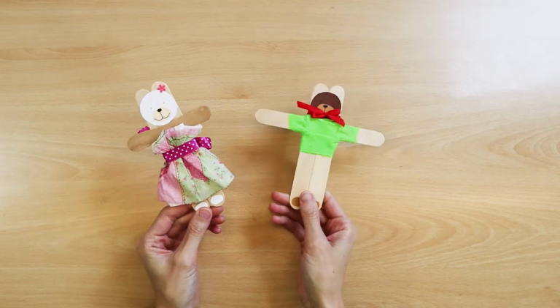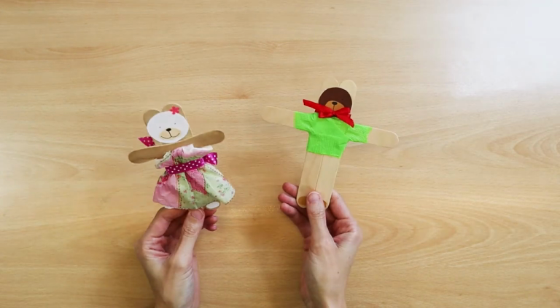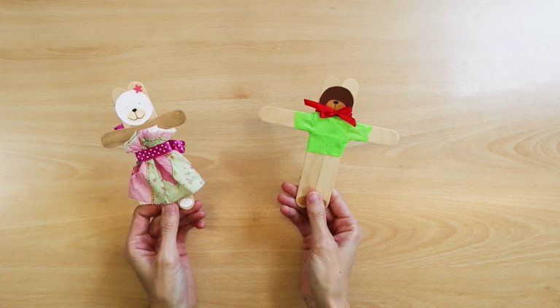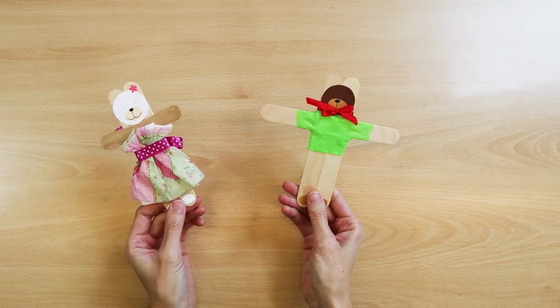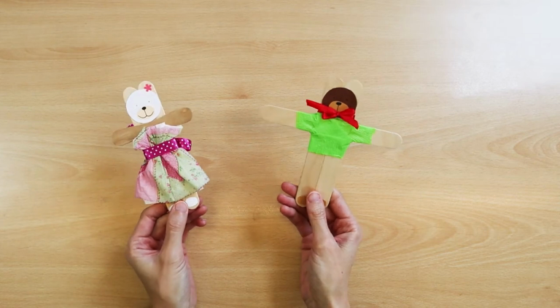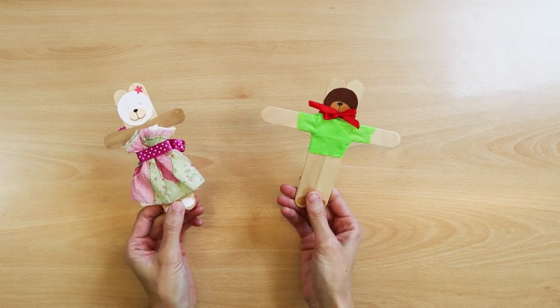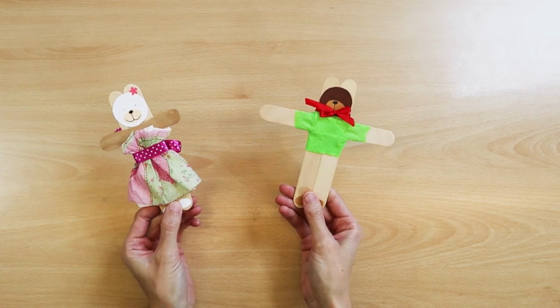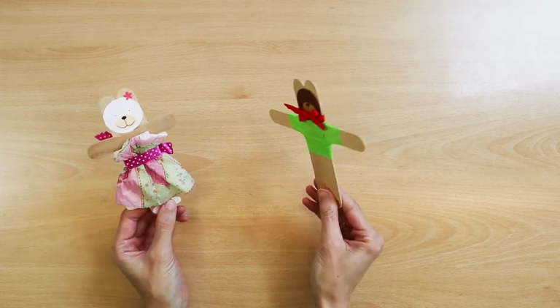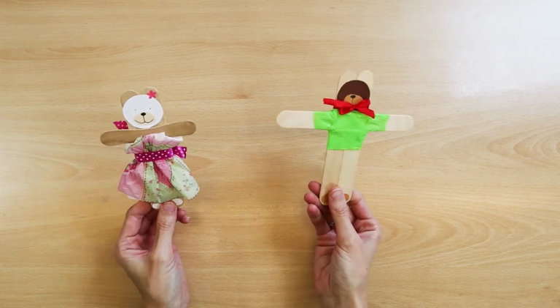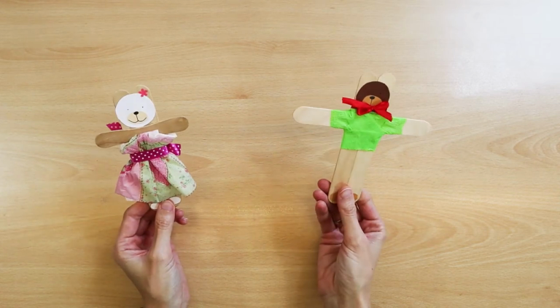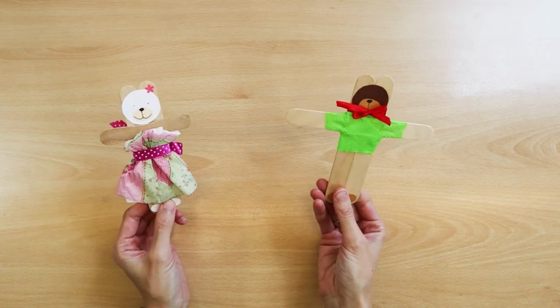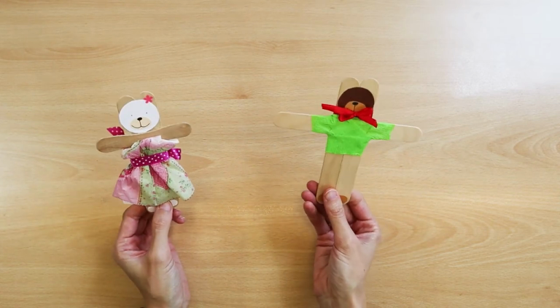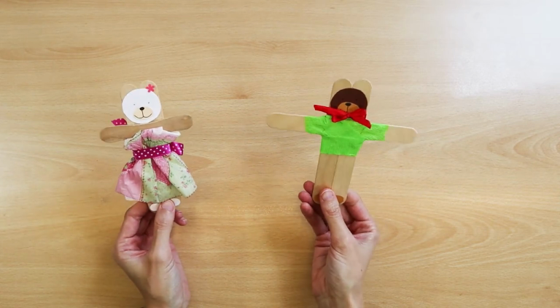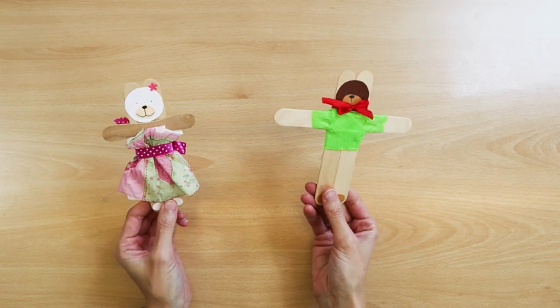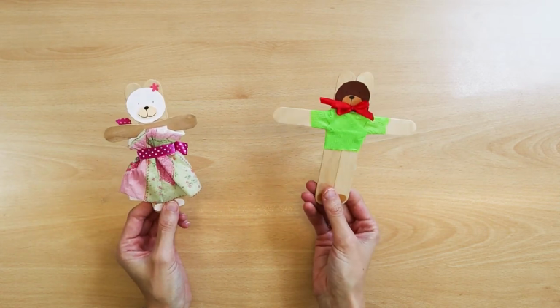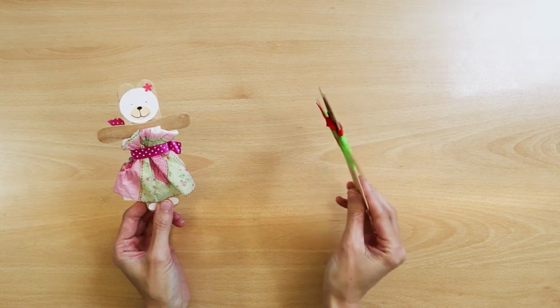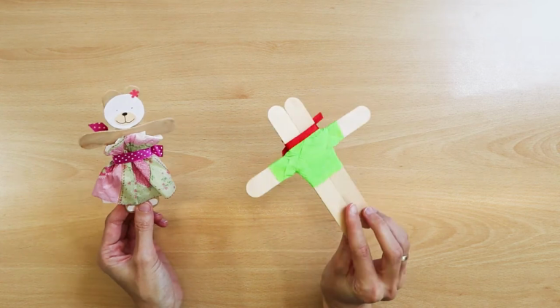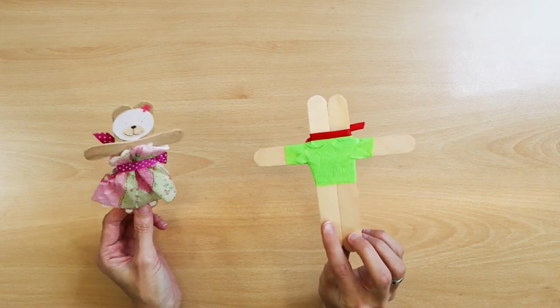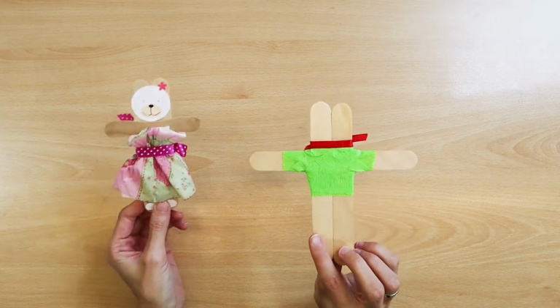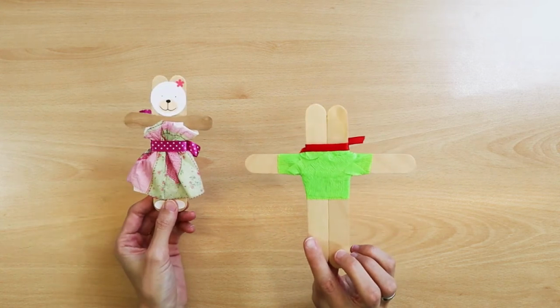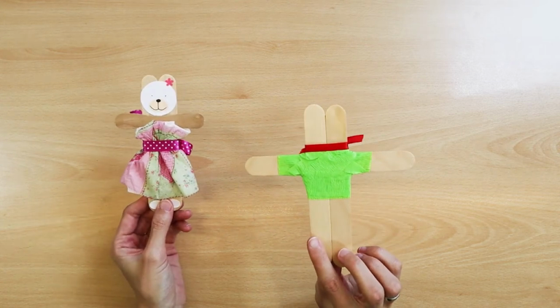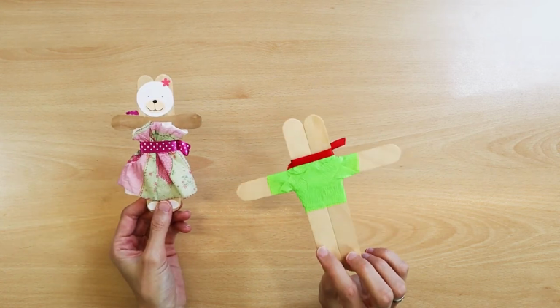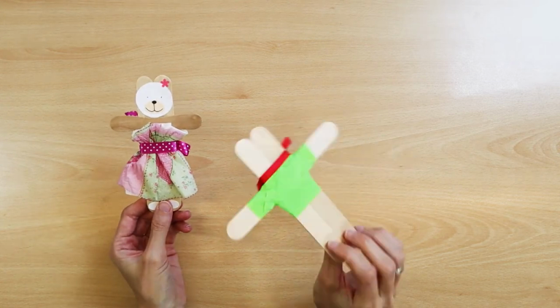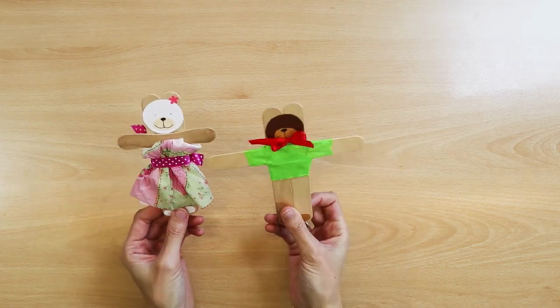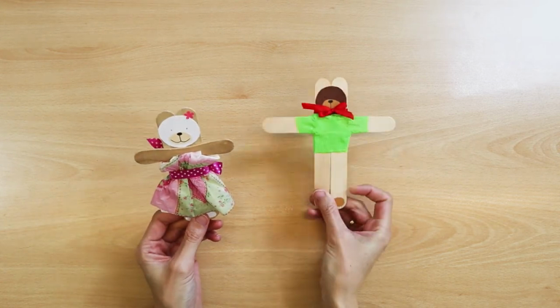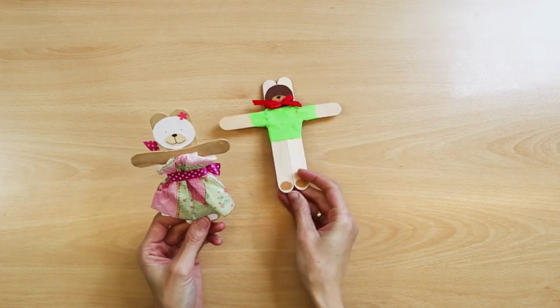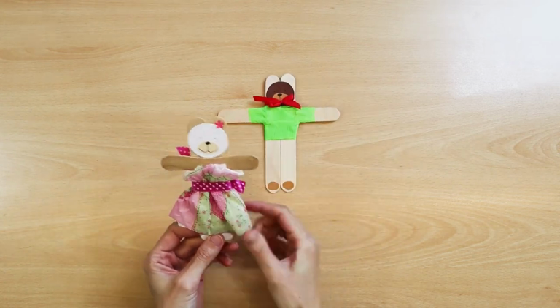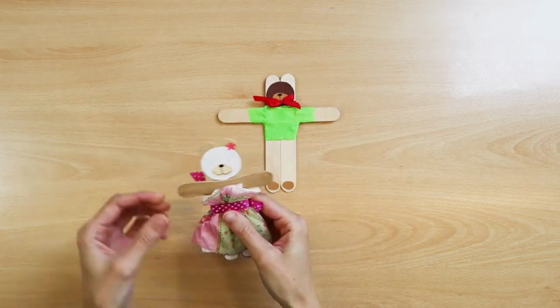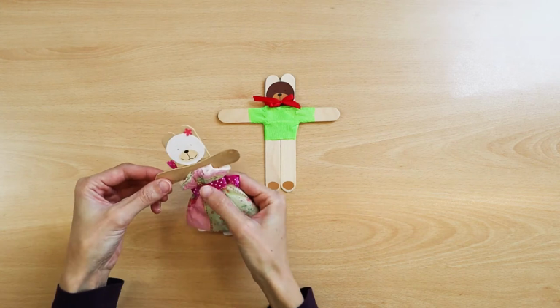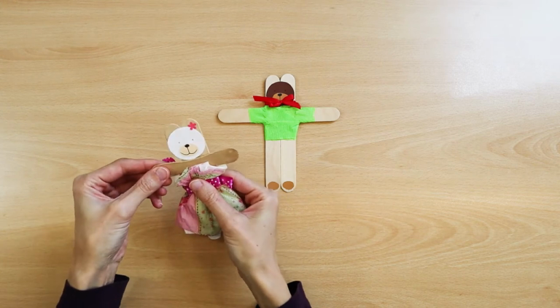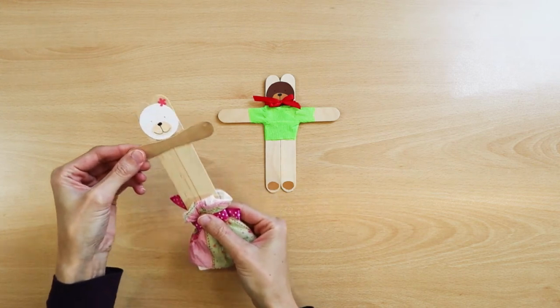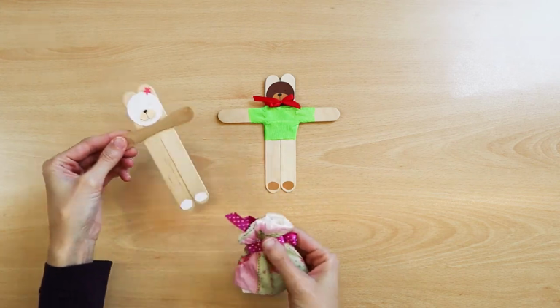Teddy bears made of wooden sticks. Another idea is to make teddy bears out of wooden sticks — ice cream sticks, creative sticks, or medicine sticks. You can create different costumes for the teddy bears.